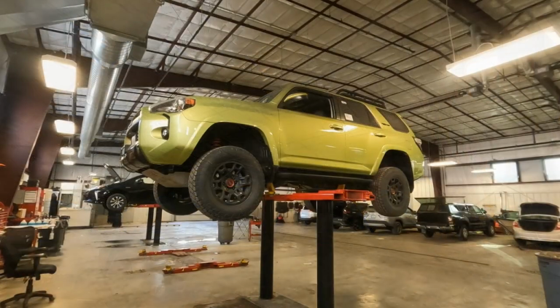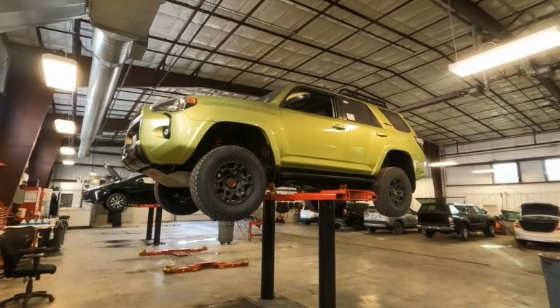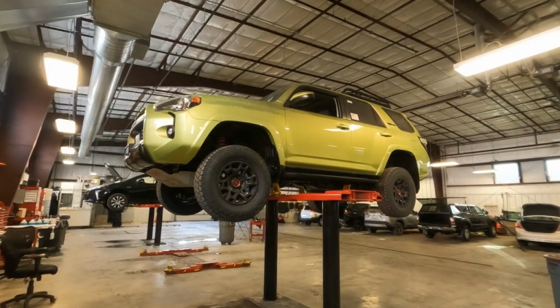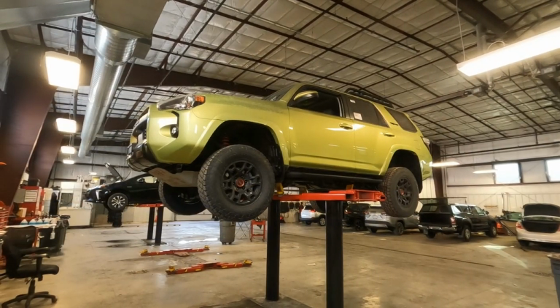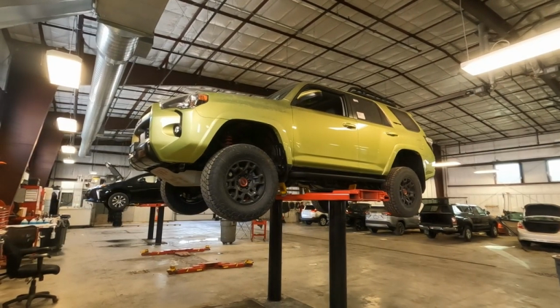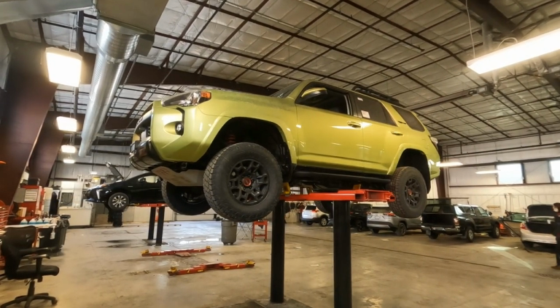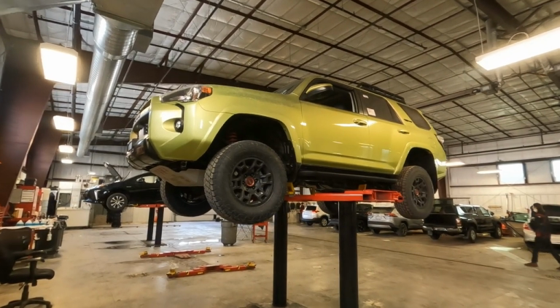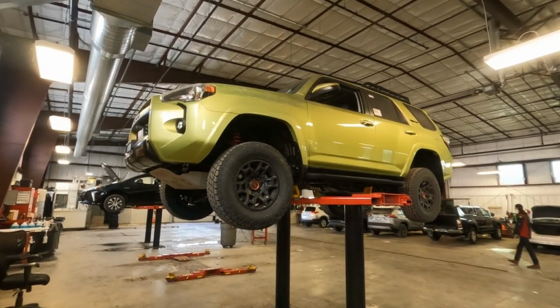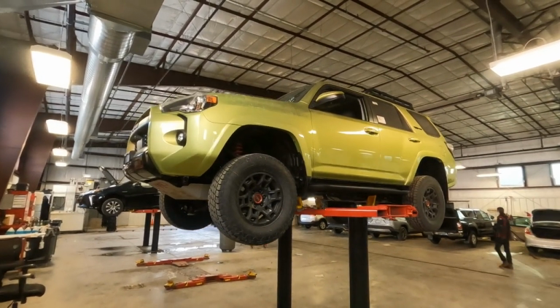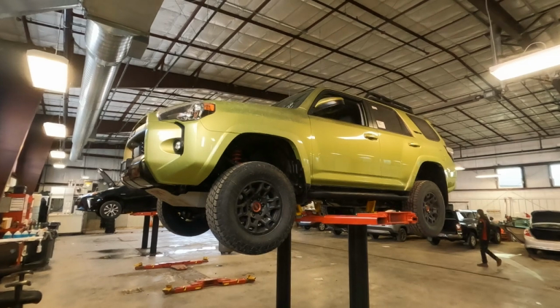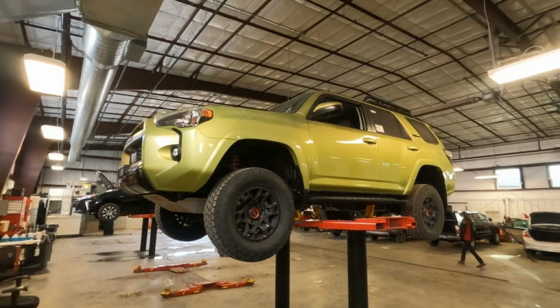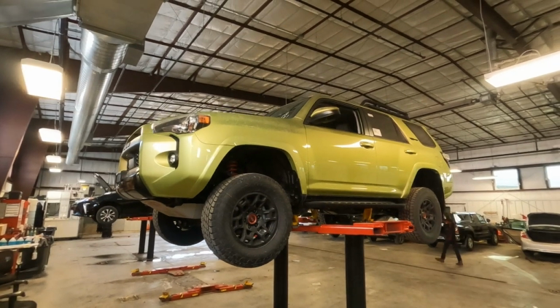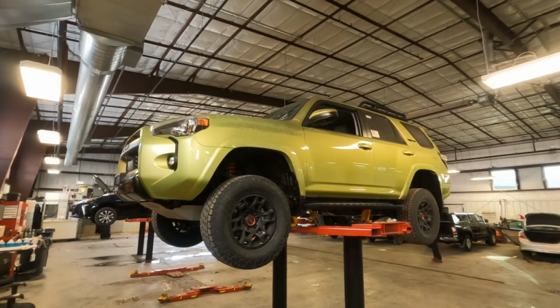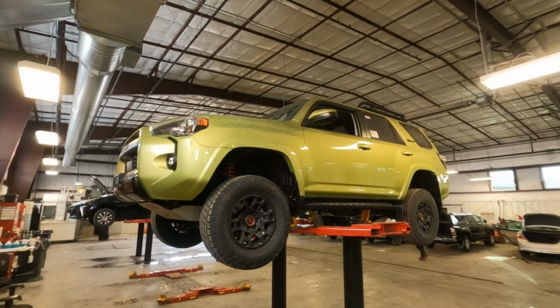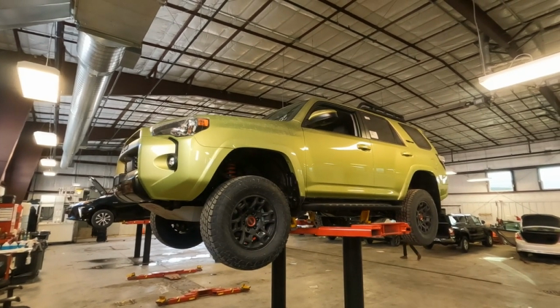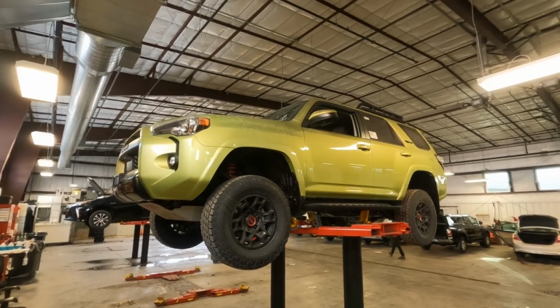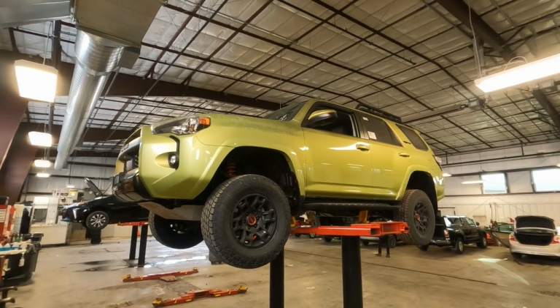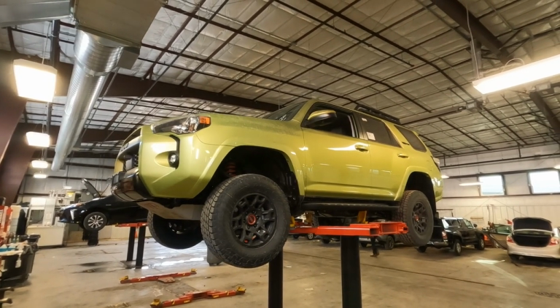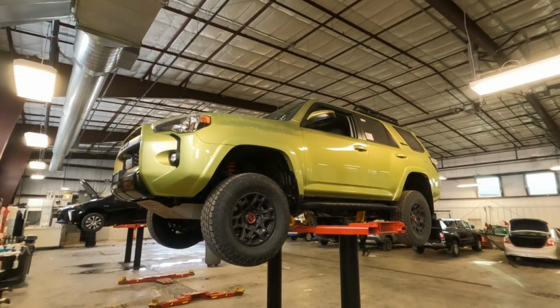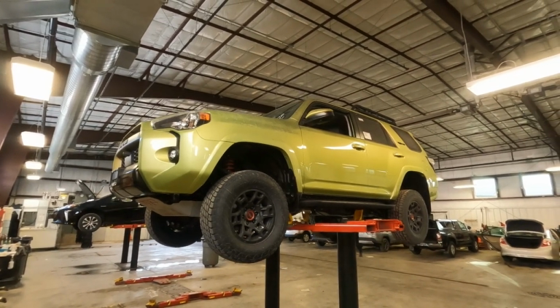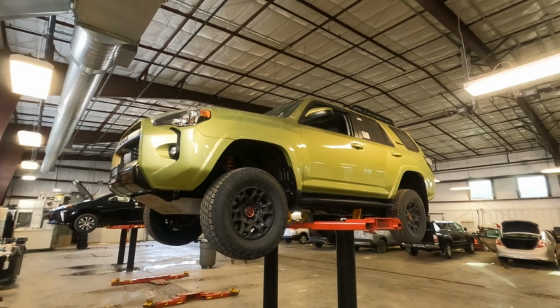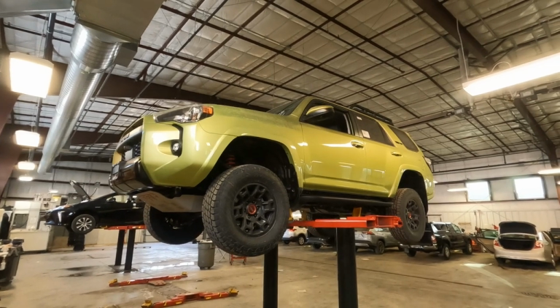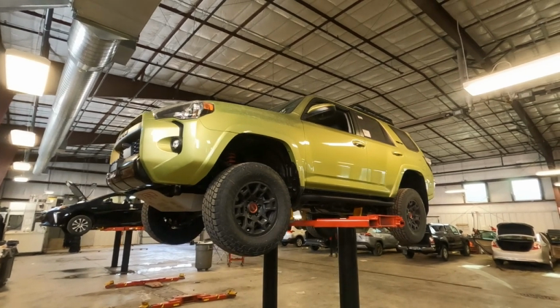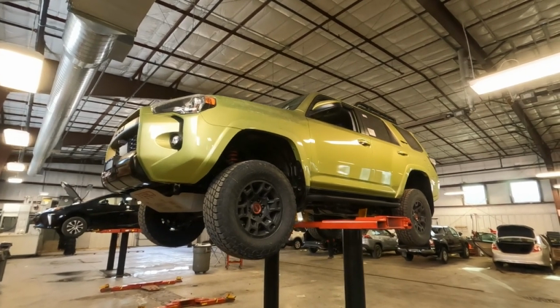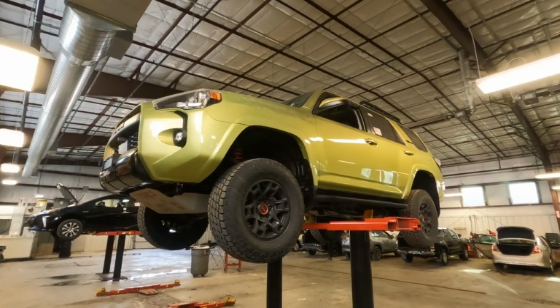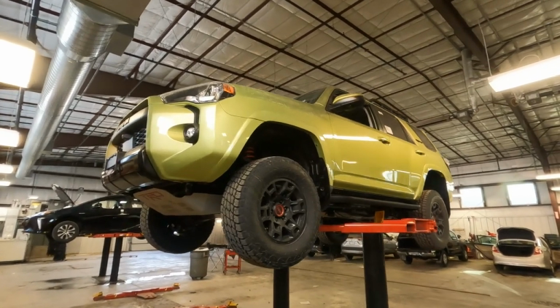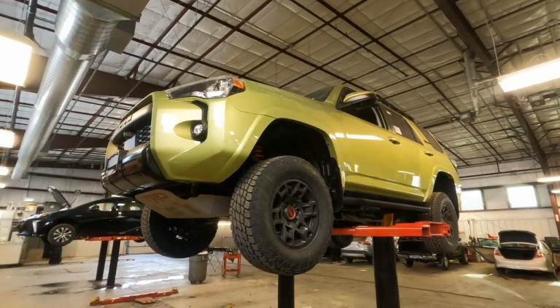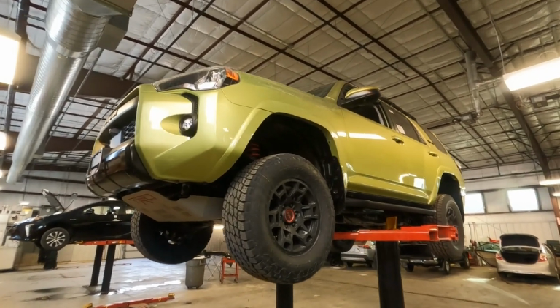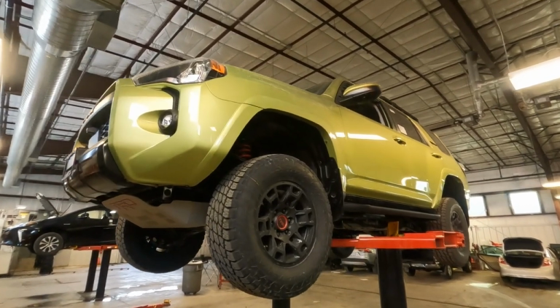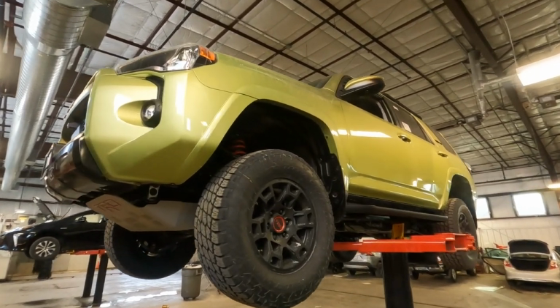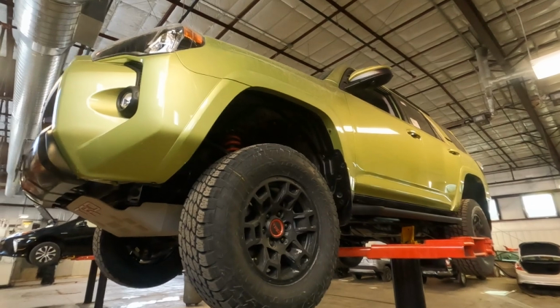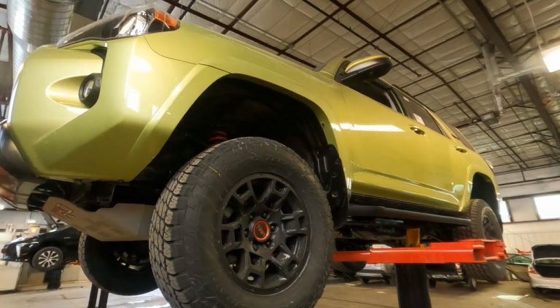Hey, it's Tony — Talking Car Biz. I'm here at the dealership today with a 2022 Toyota 4Runner TRD Pro. This is a brand new color for 2022: Lime Rush. It's an amazing color — I've only seen two of them so far. Let's dive down under and check this one out.